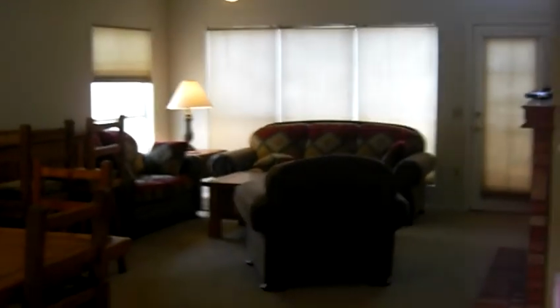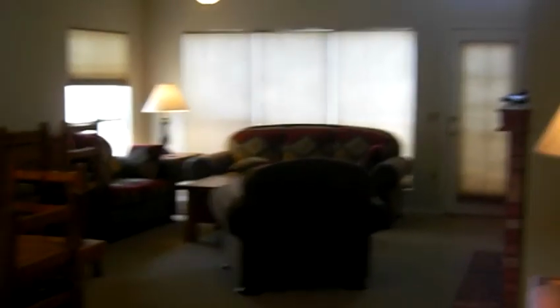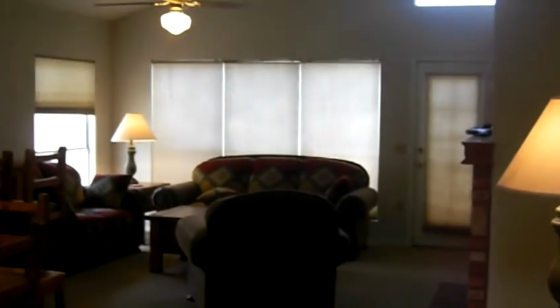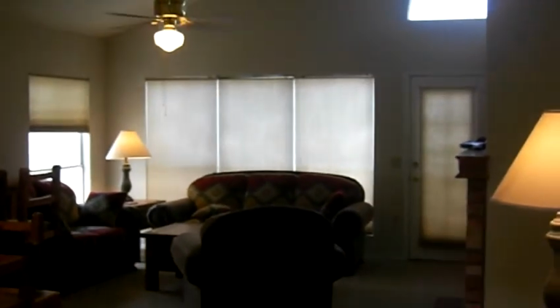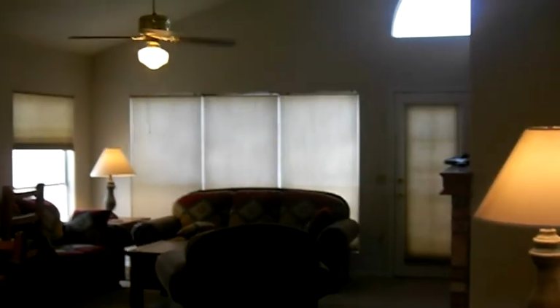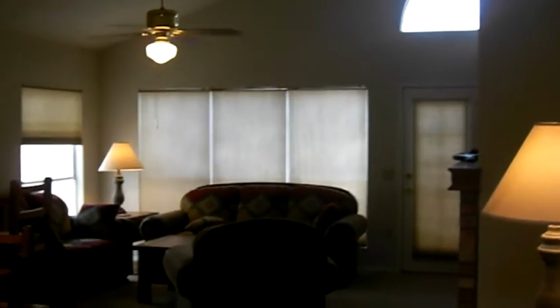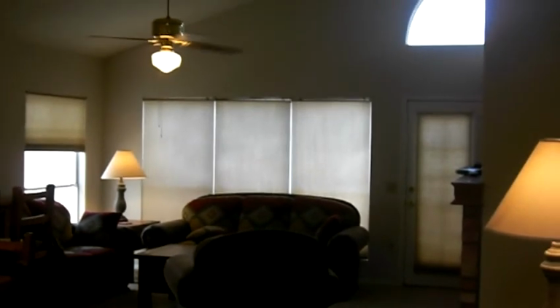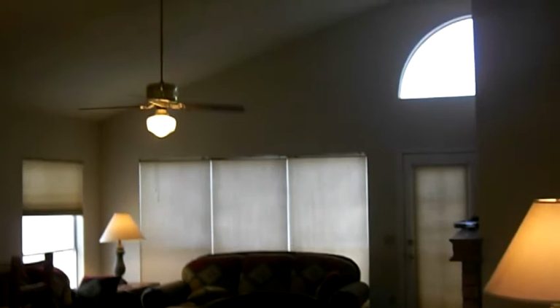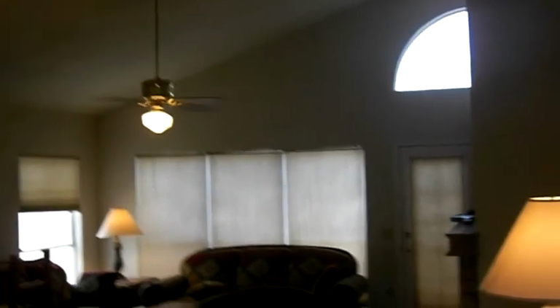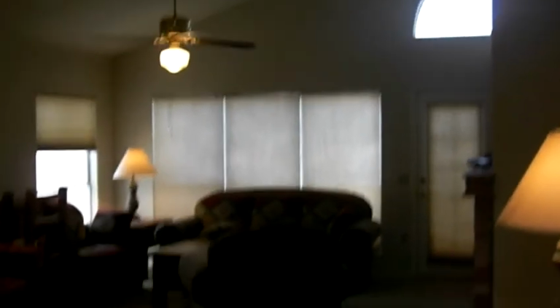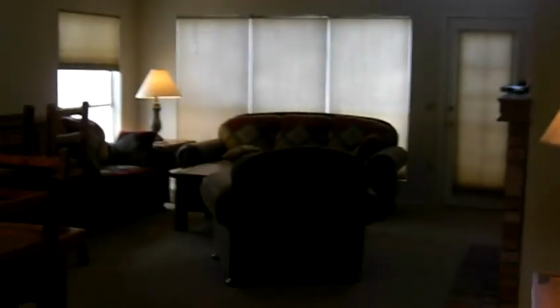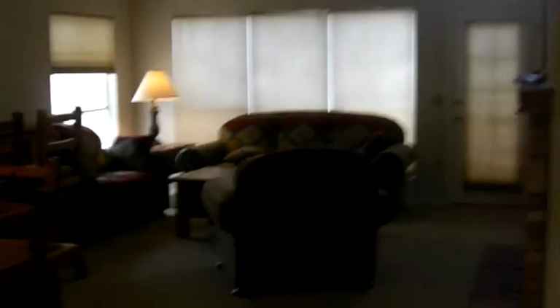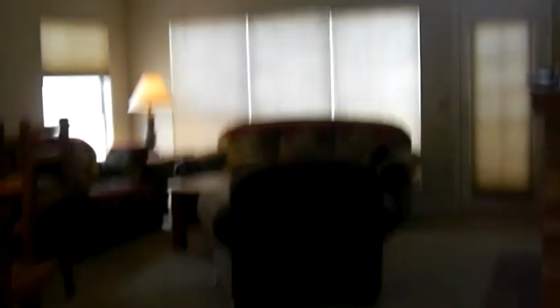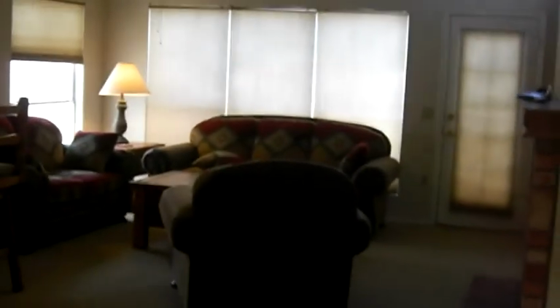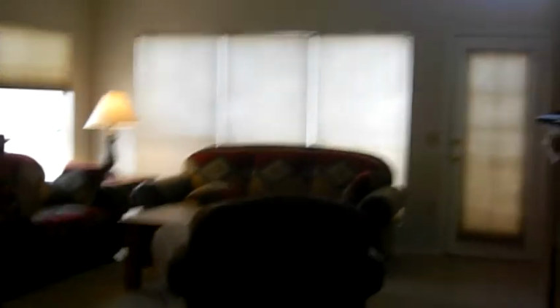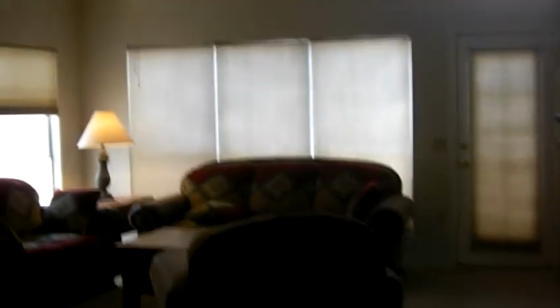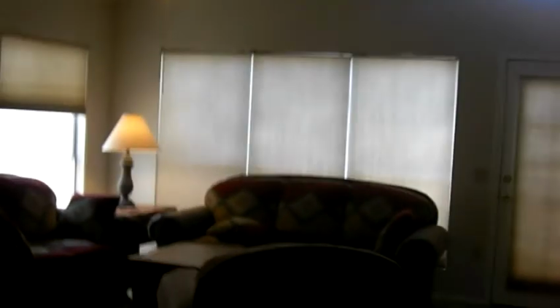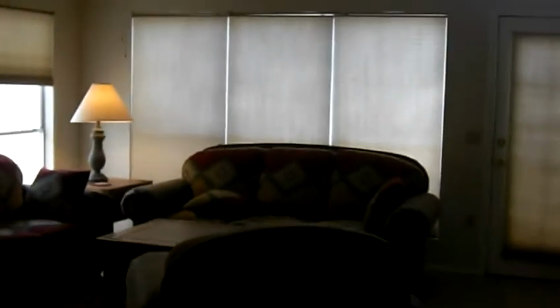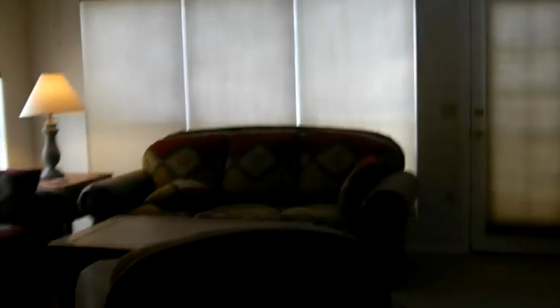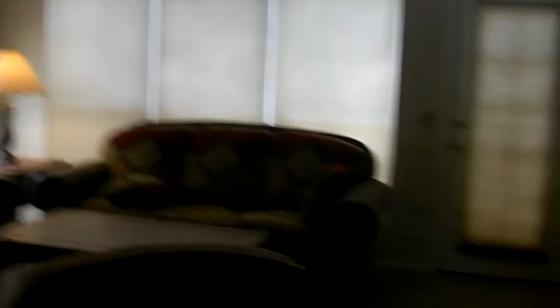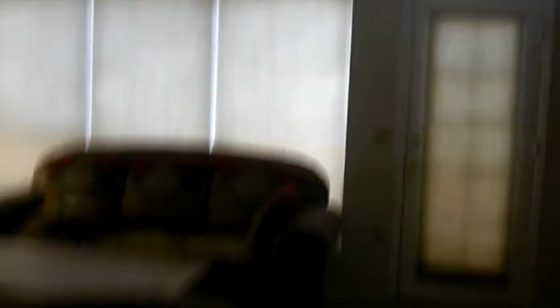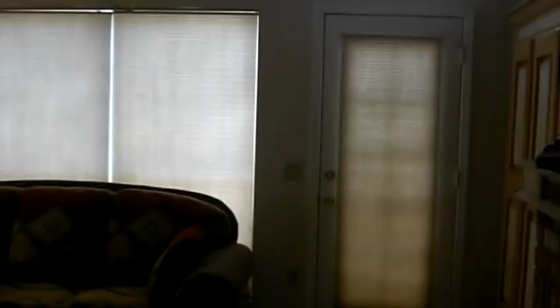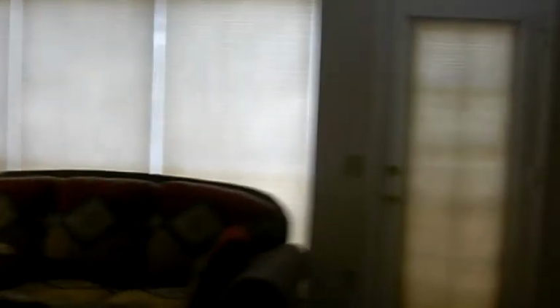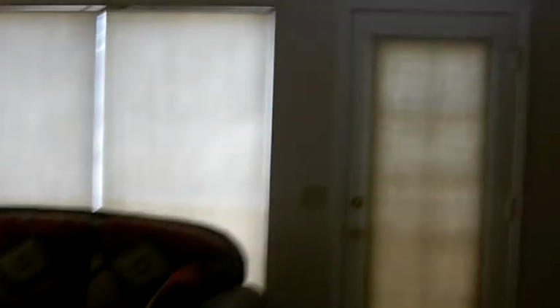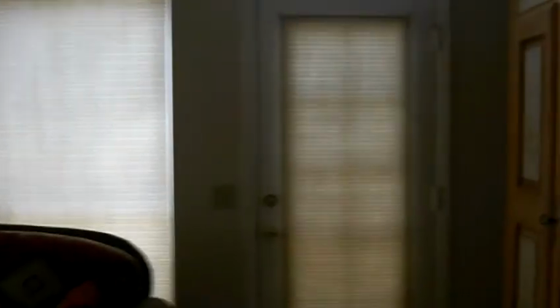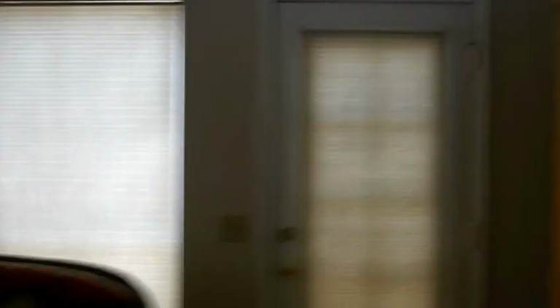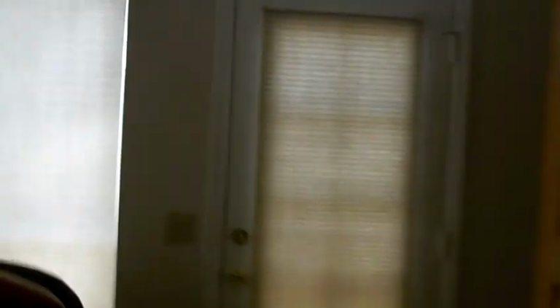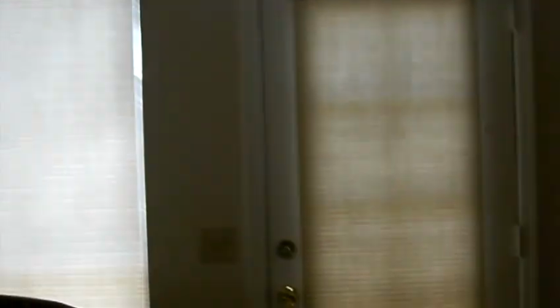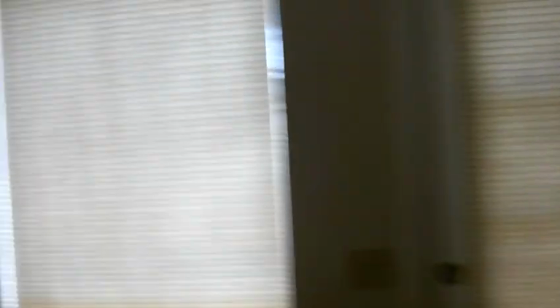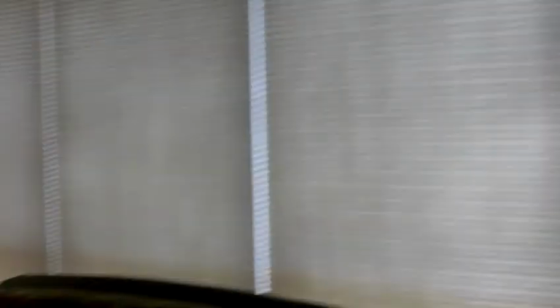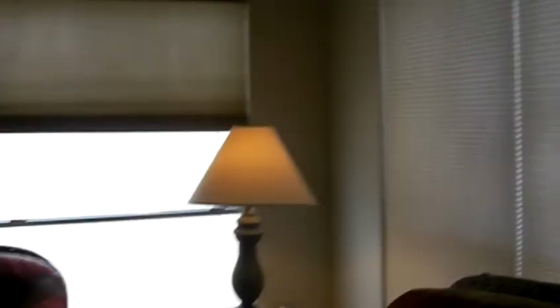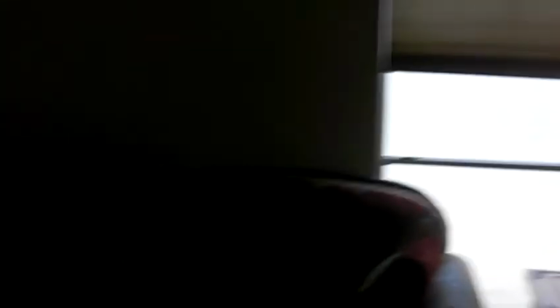Hello, this is Peter Medell with Allegiance Realty. Thanks for visiting our video virtual tour today for the home at 3381 West Barcelona in Chandler, Arizona.